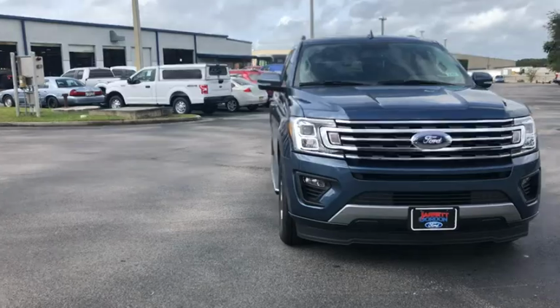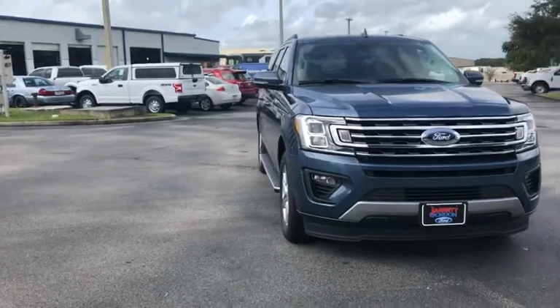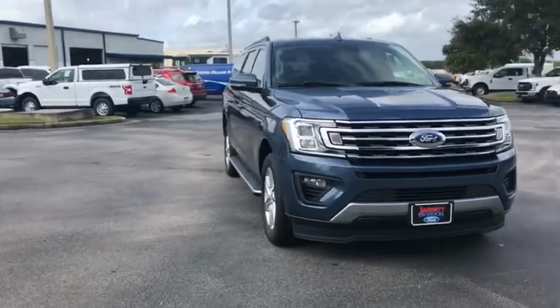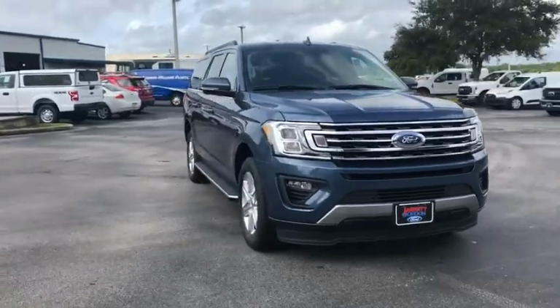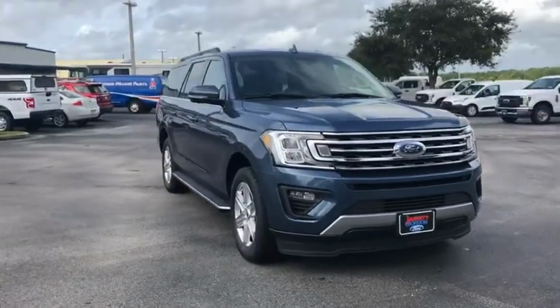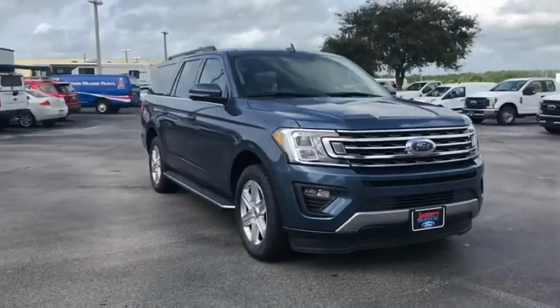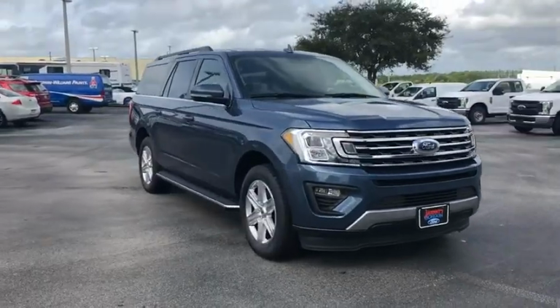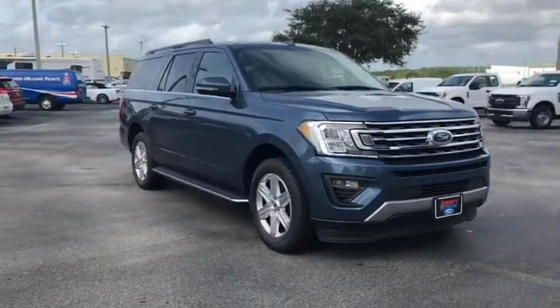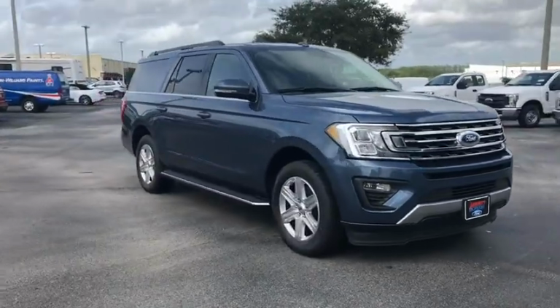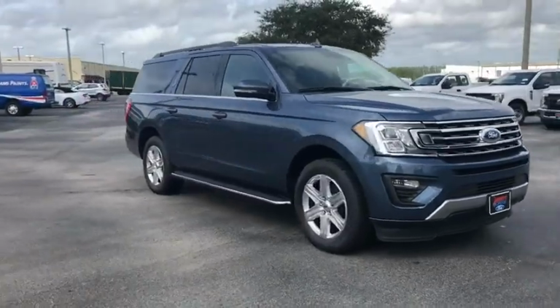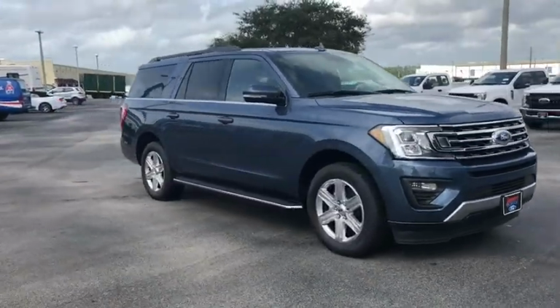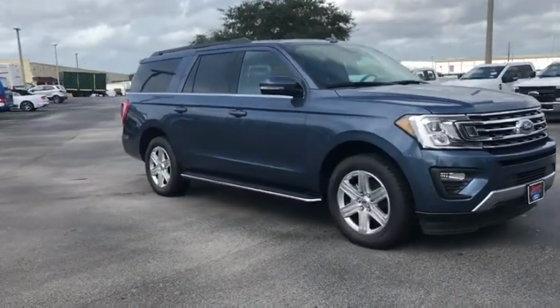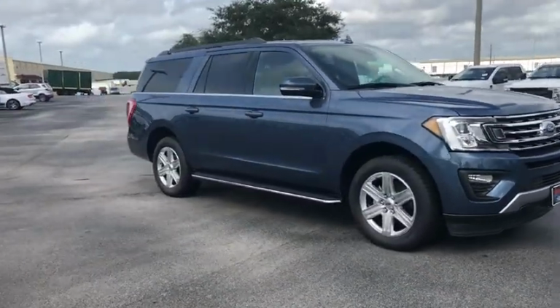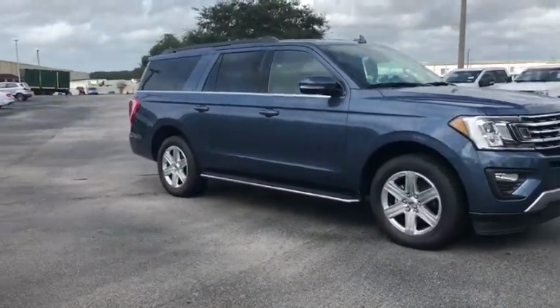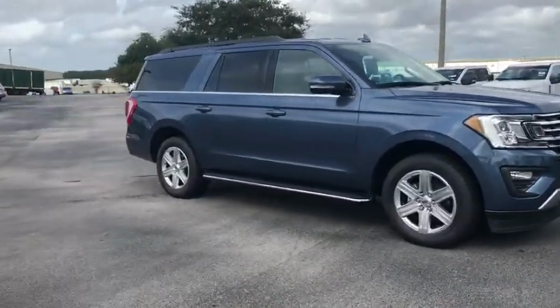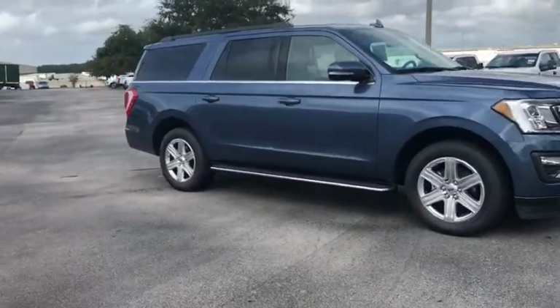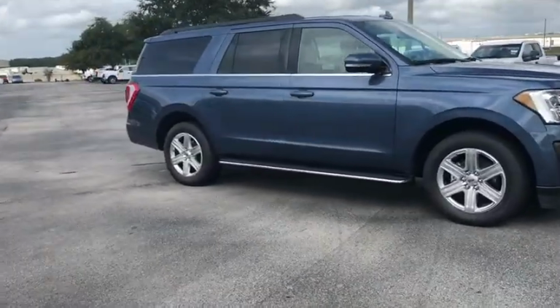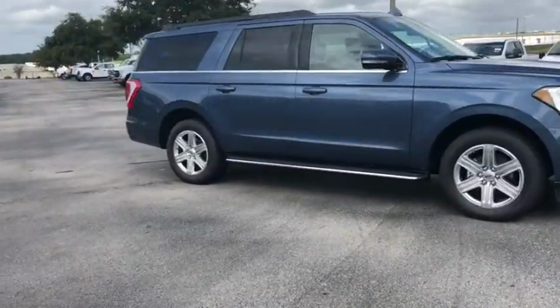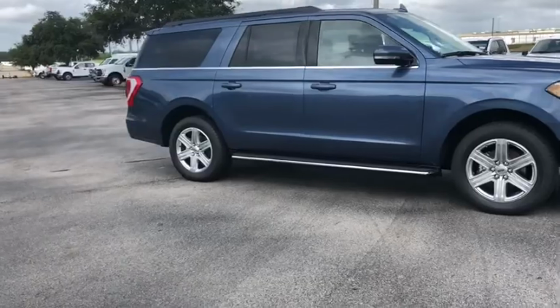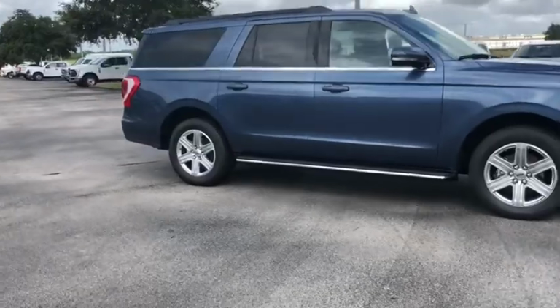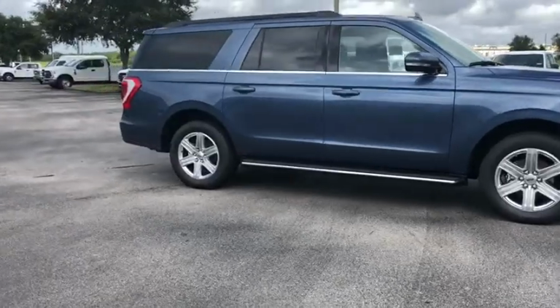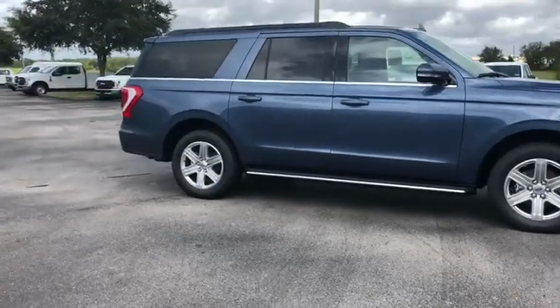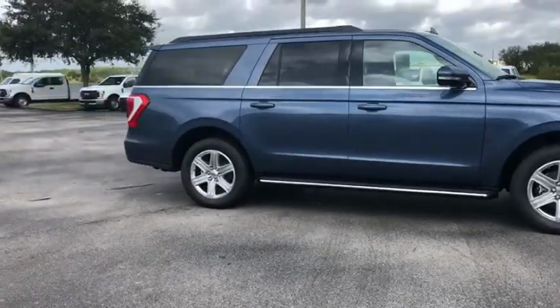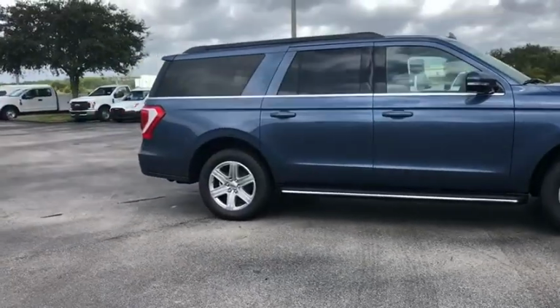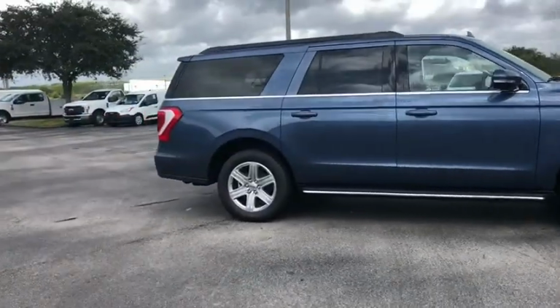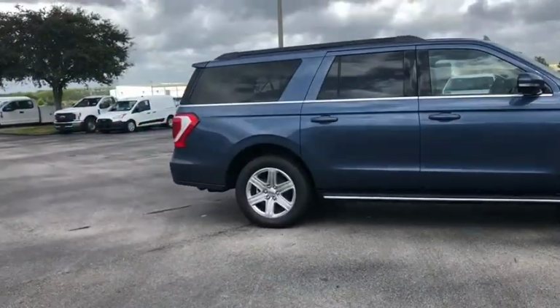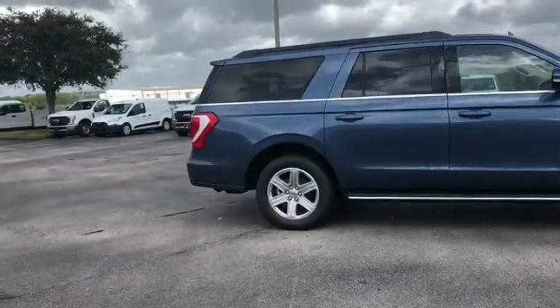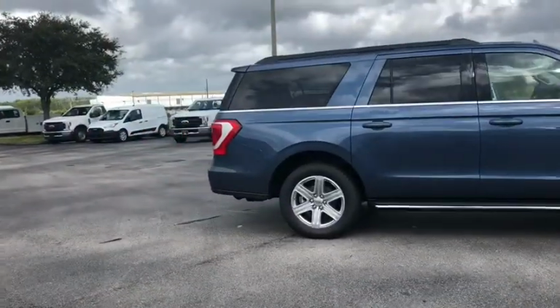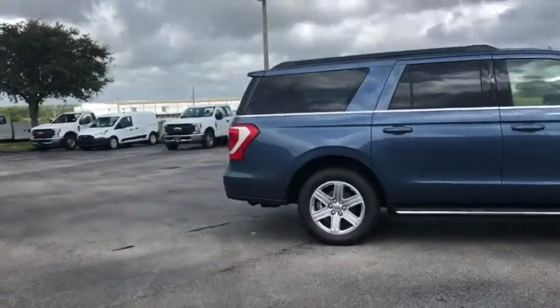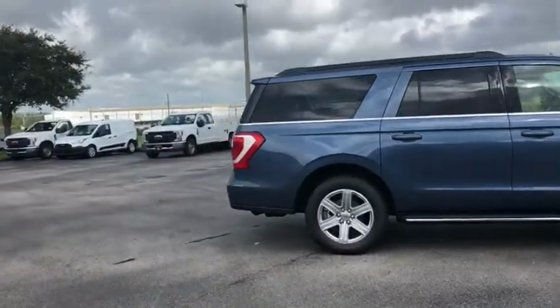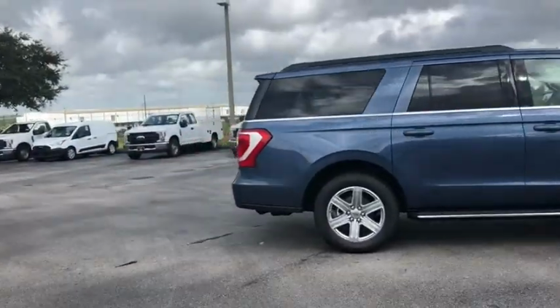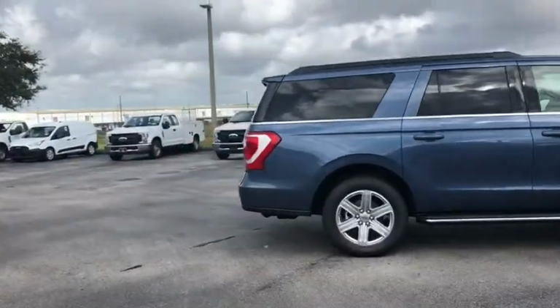2018 Ford Expedition. Powerful, controlled, resourceful. Expedition. This vehicle has less than 100 miles.